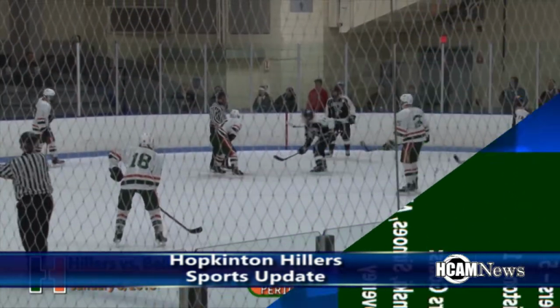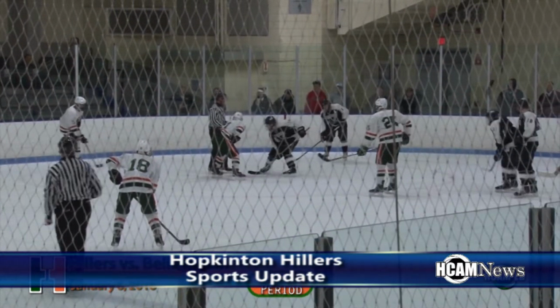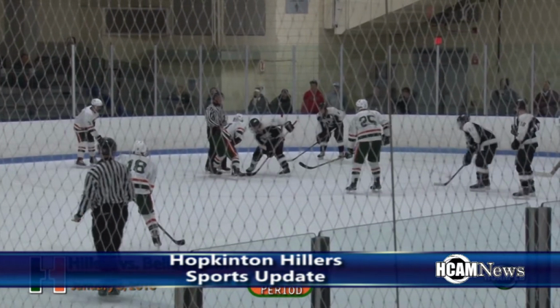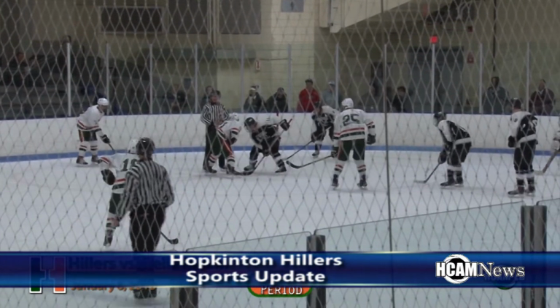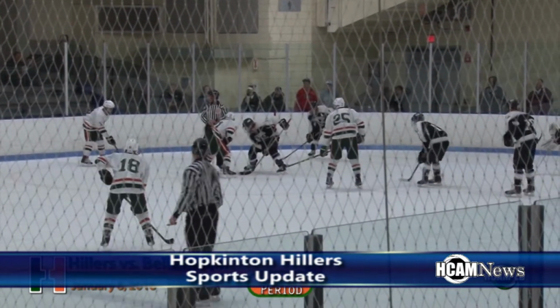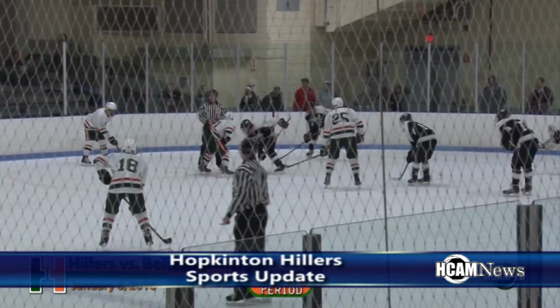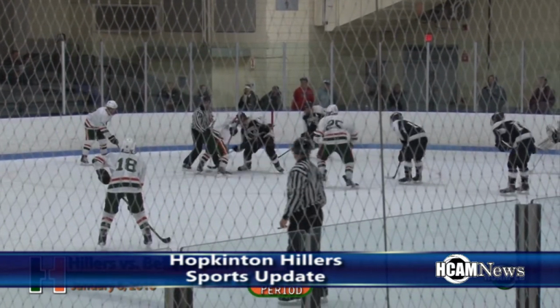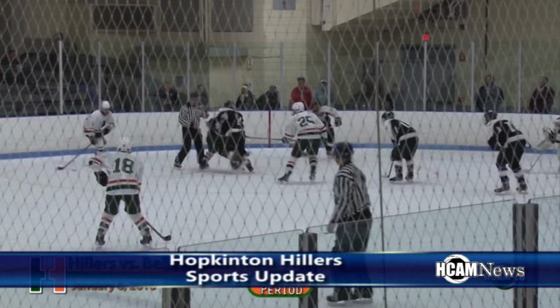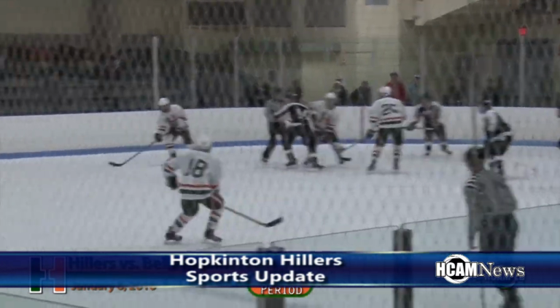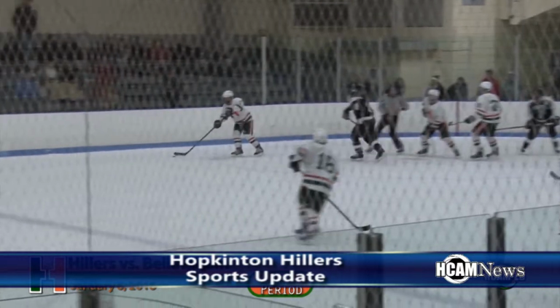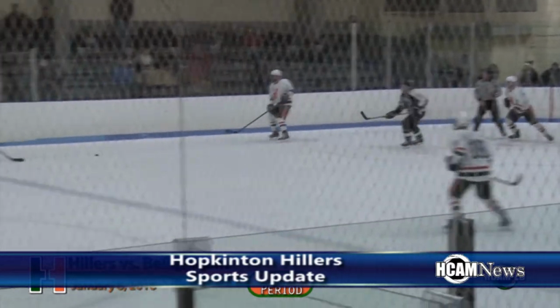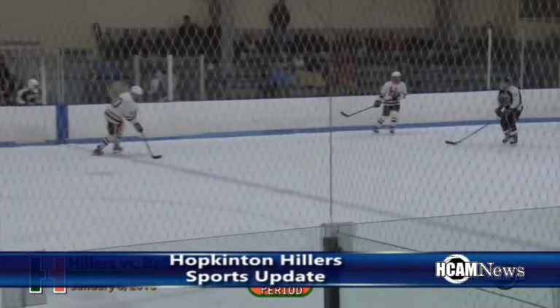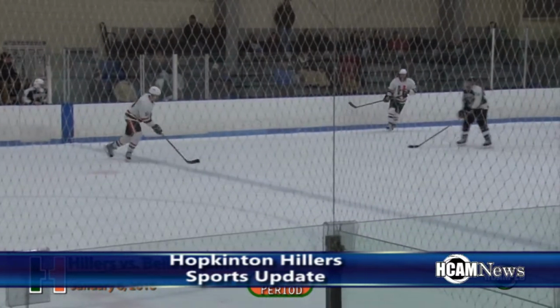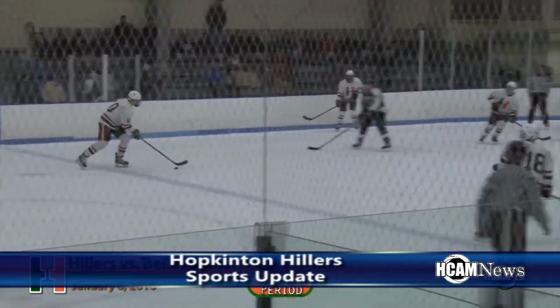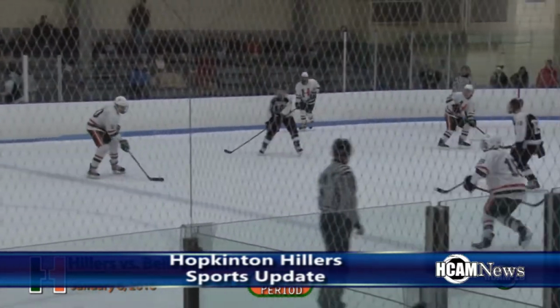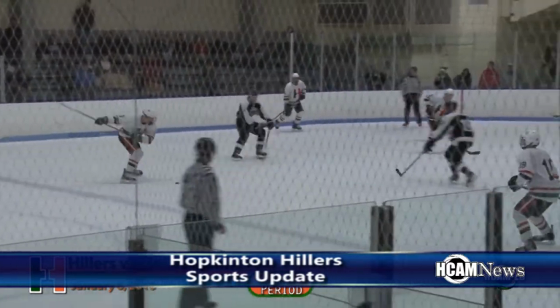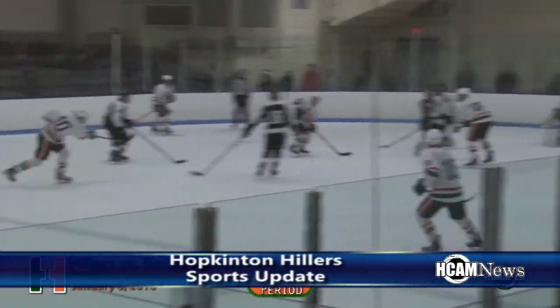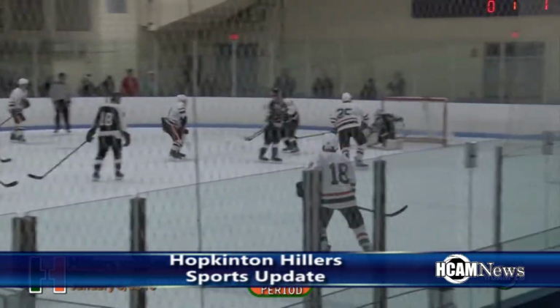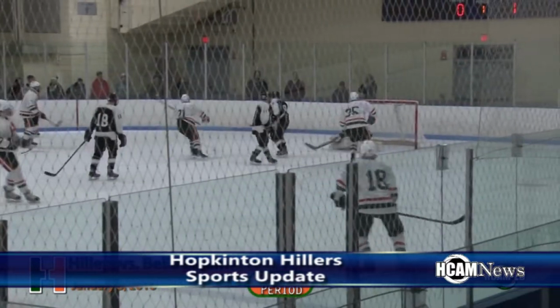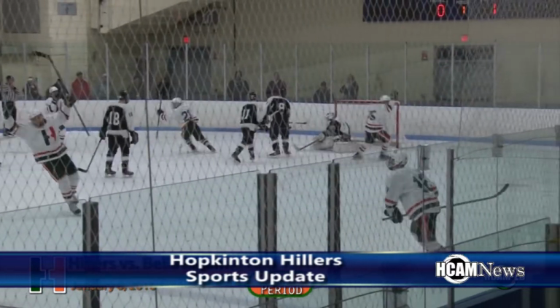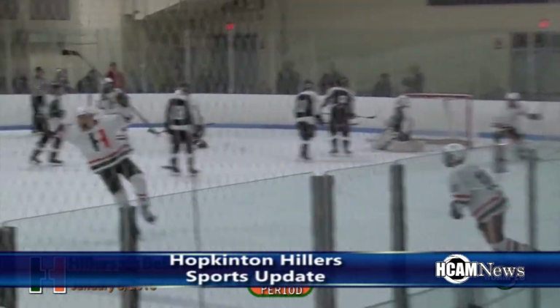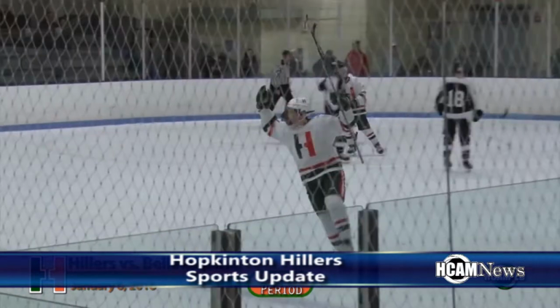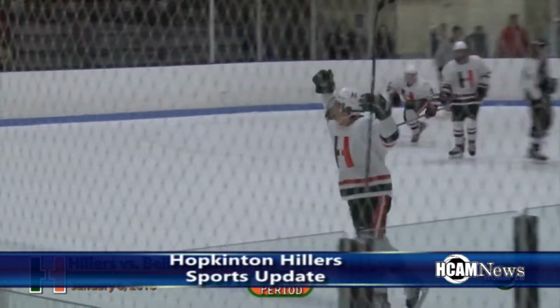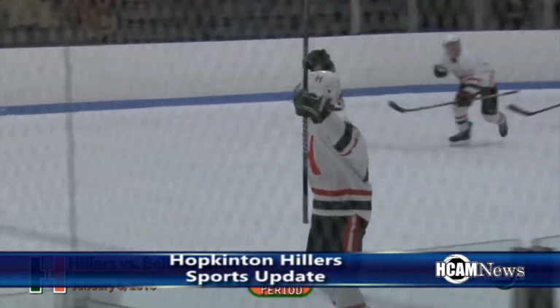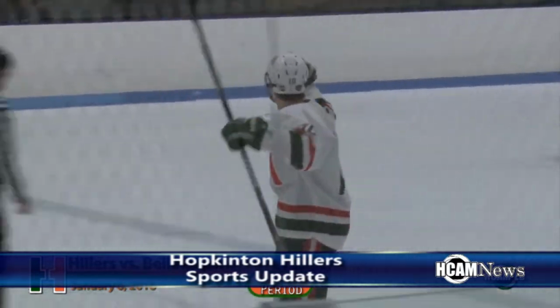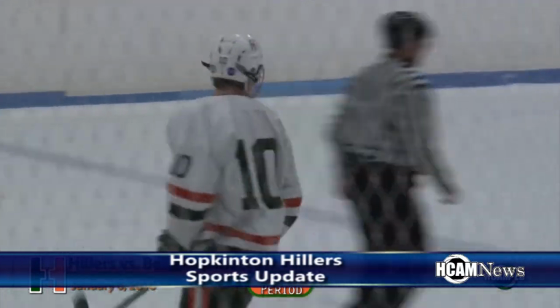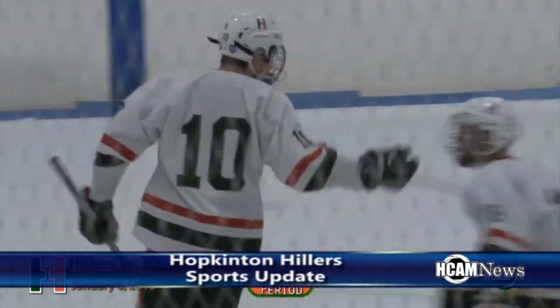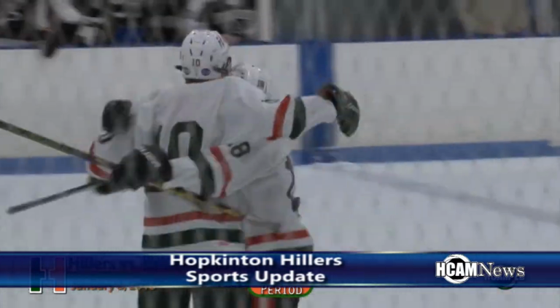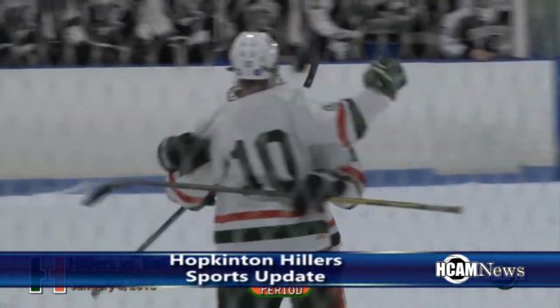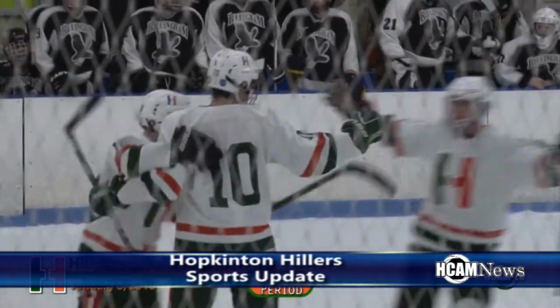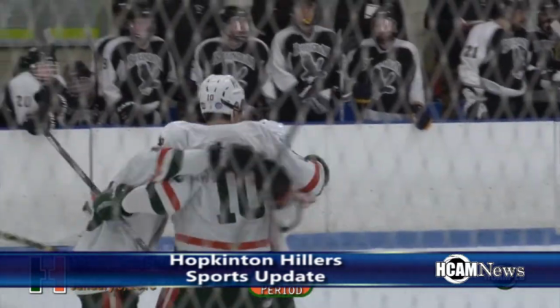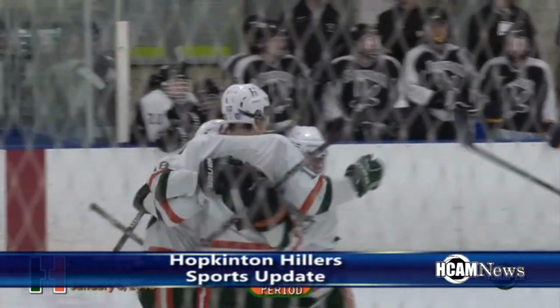On Wednesday, January 6th, the Hillers brought a four-game winning streak into a matchup with Bellingham. Pickens takes a shot and a goal! From the point, it's a power play goal and the Hillers tie the score at 1.